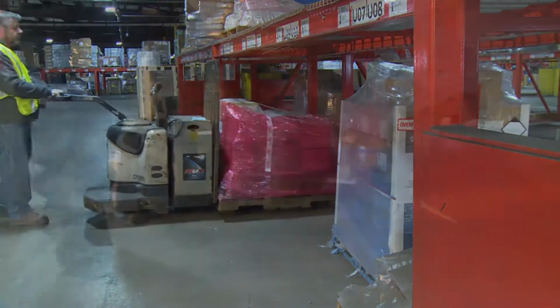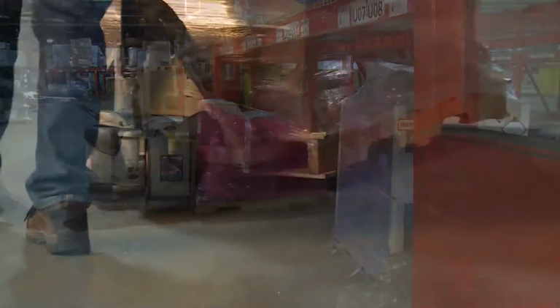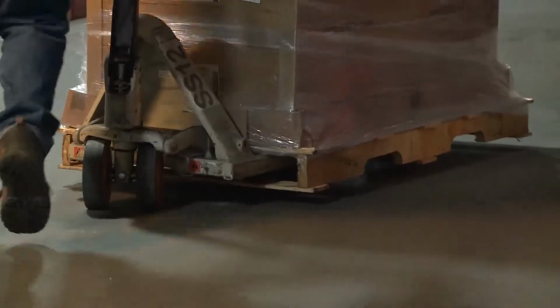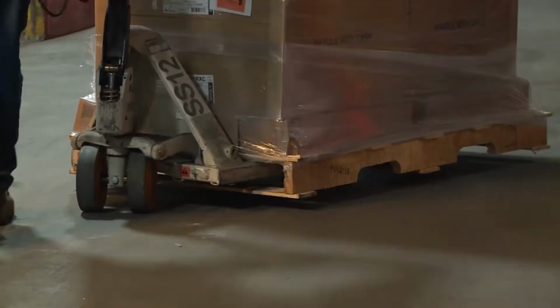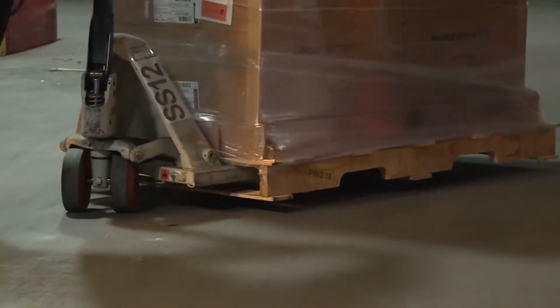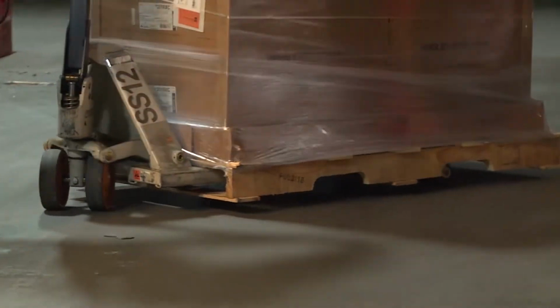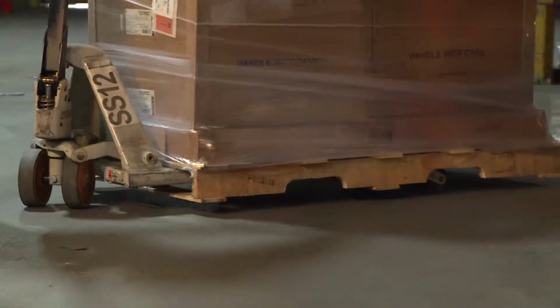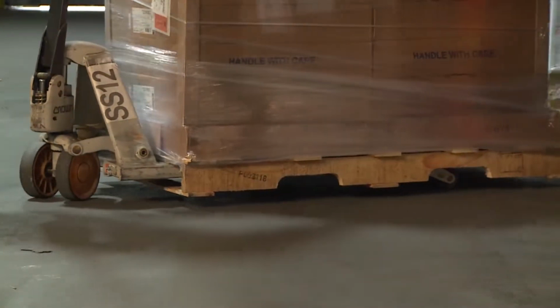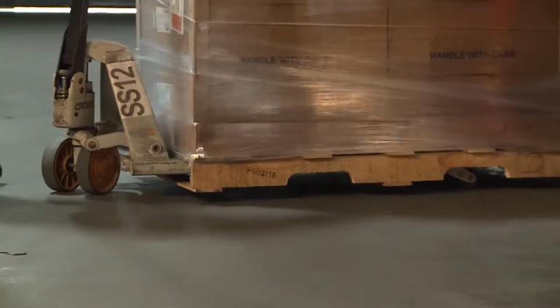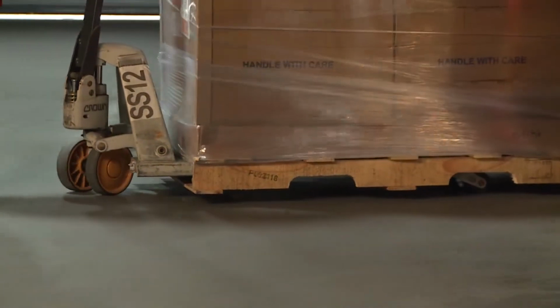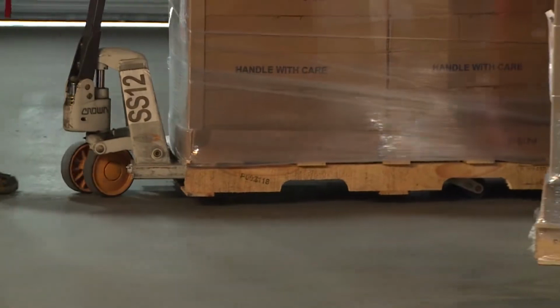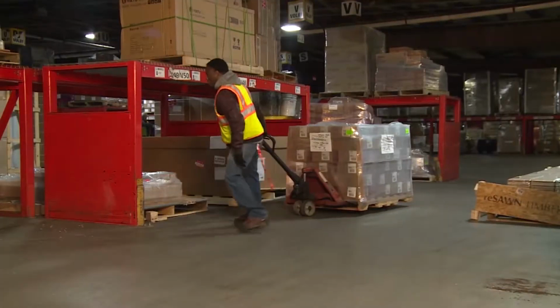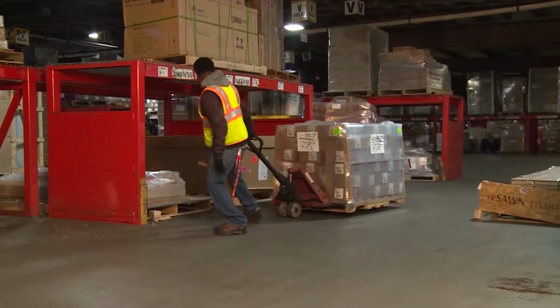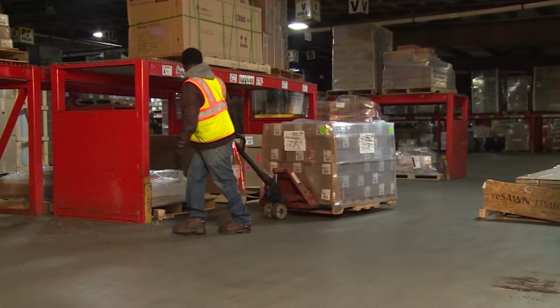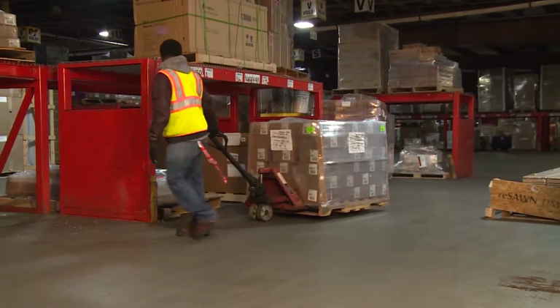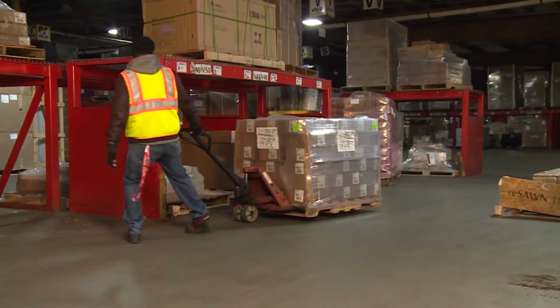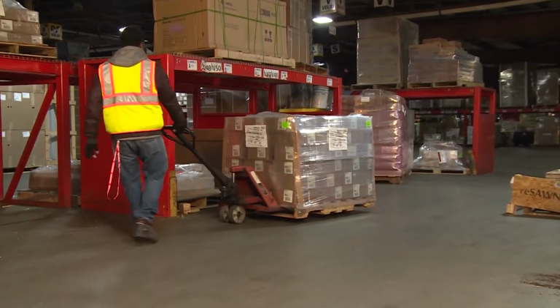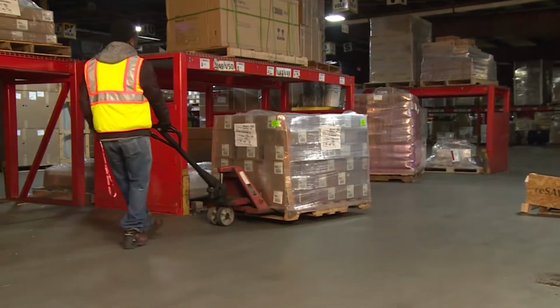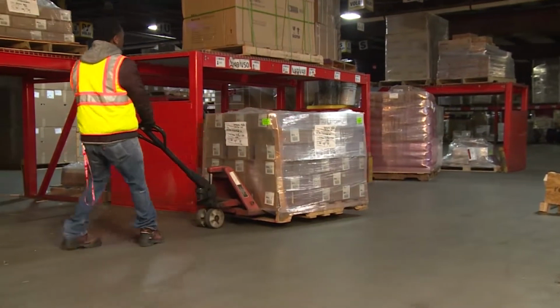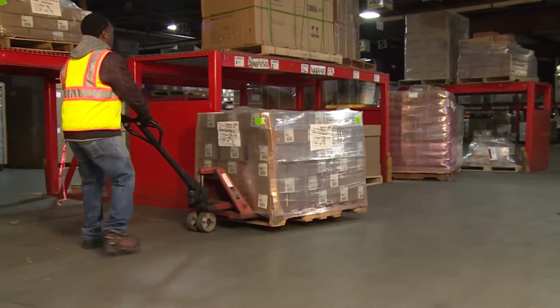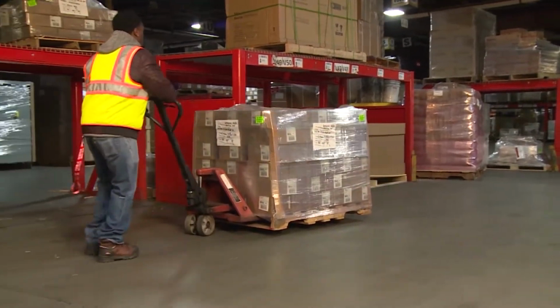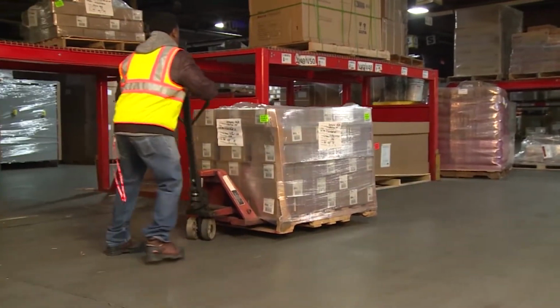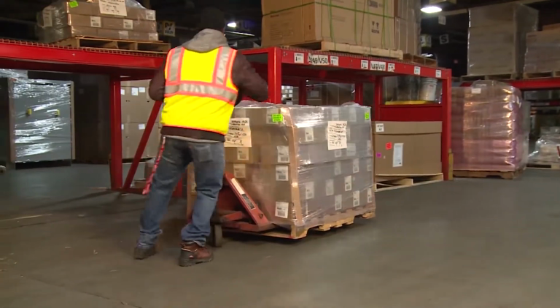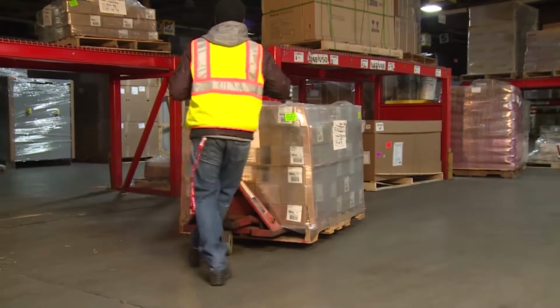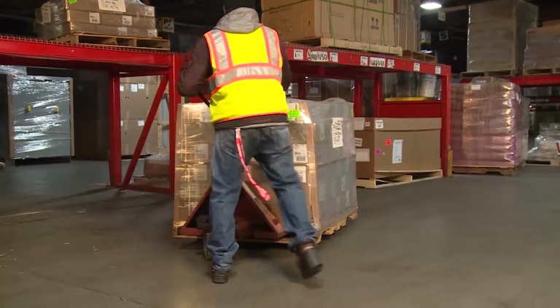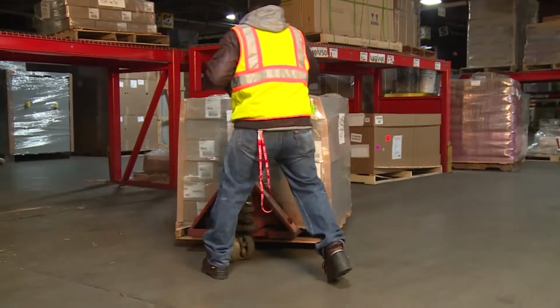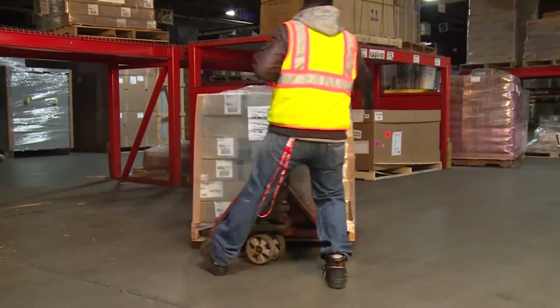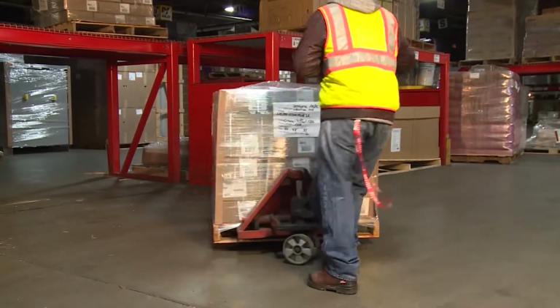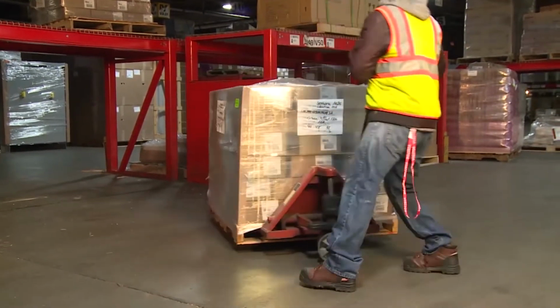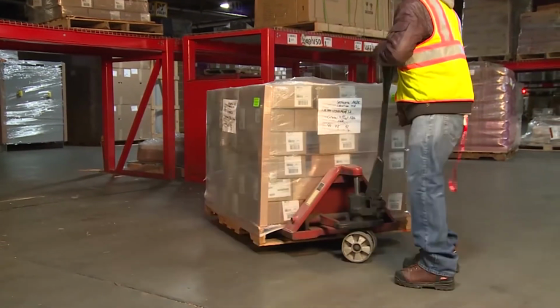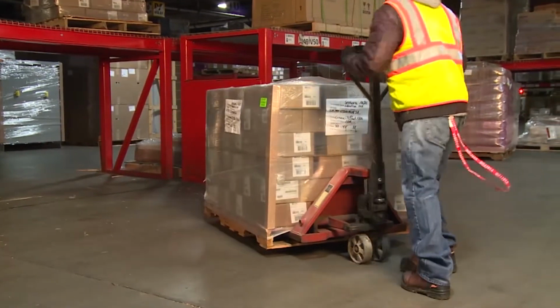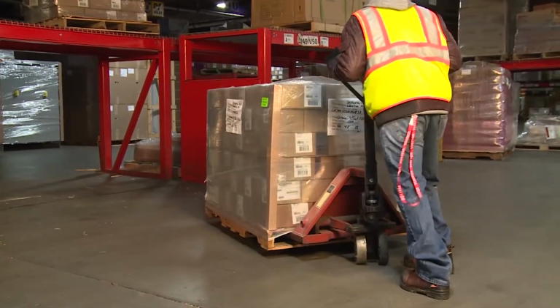This is where the manual pallet jack comes in. A pallet jack allows an individual worker to move a palletized load around a workplace easily and efficiently by muscle power alone.